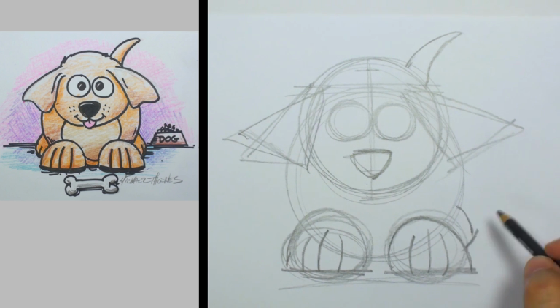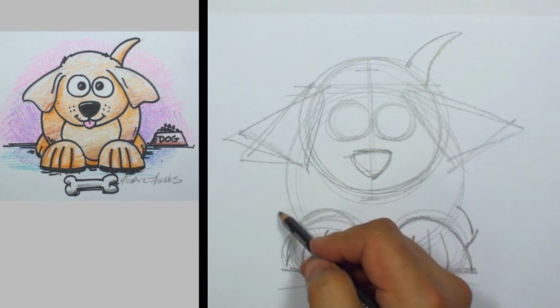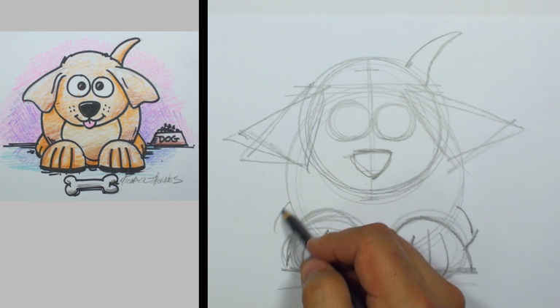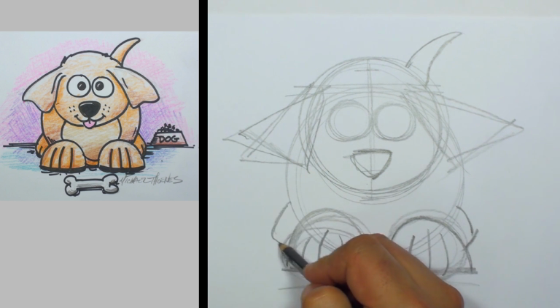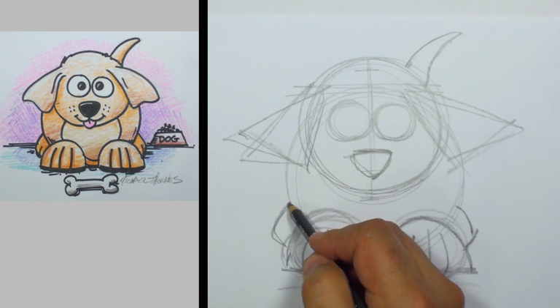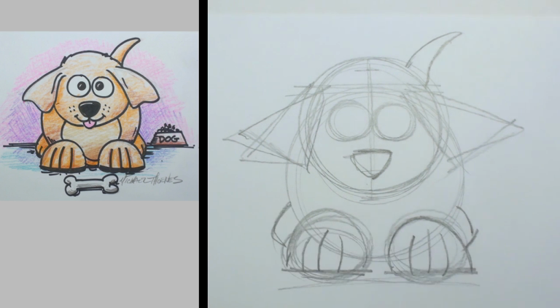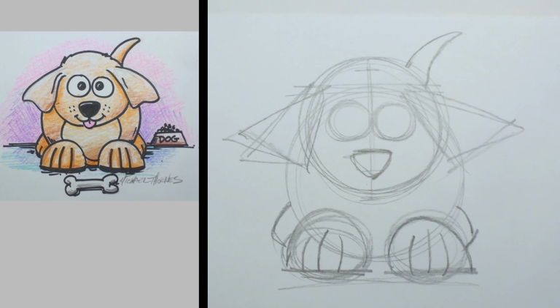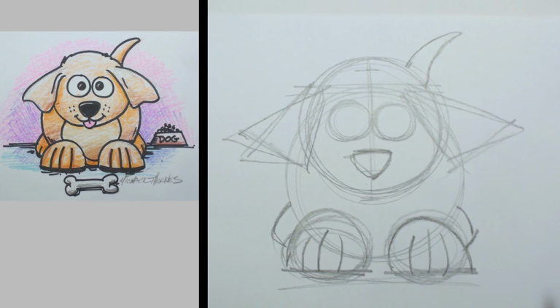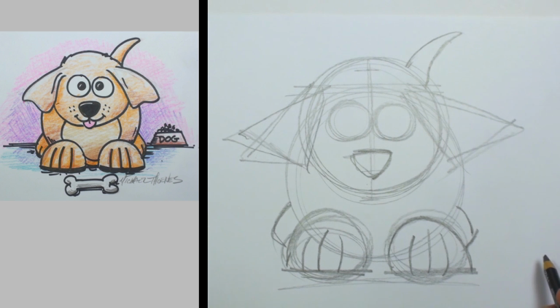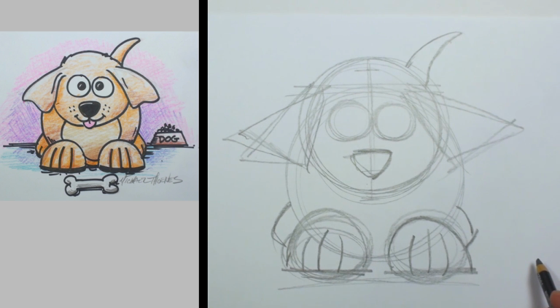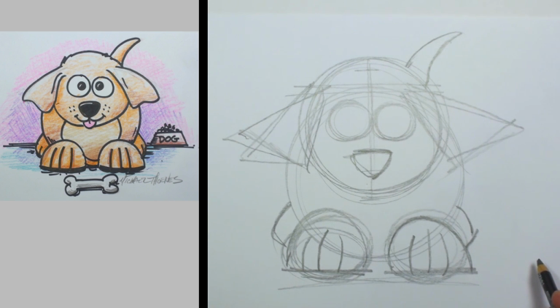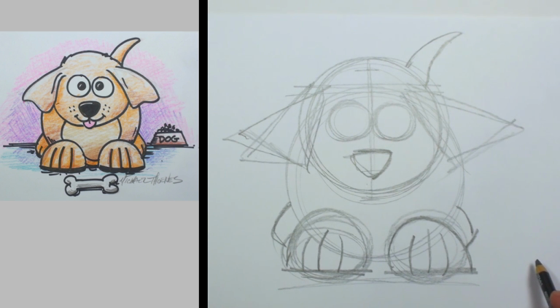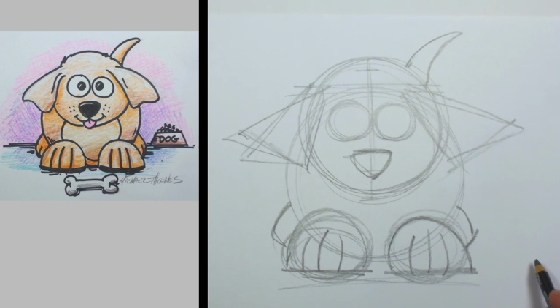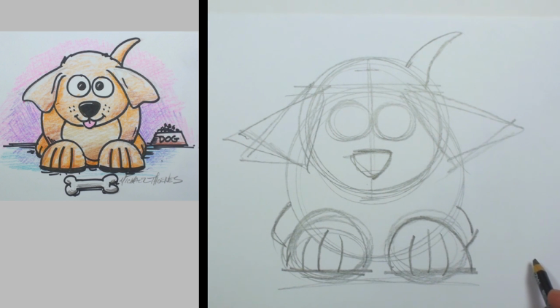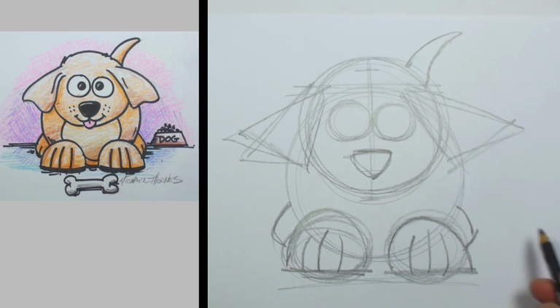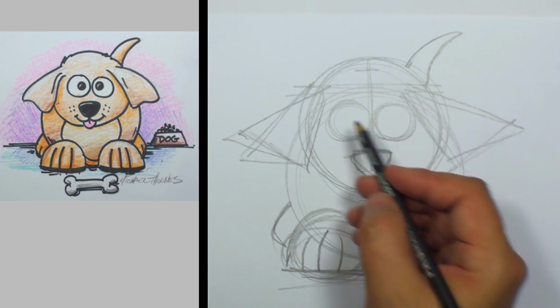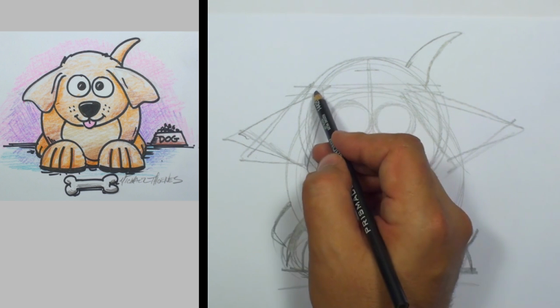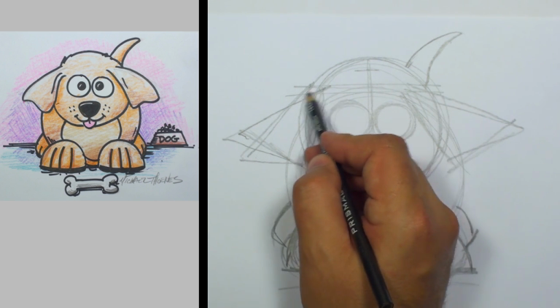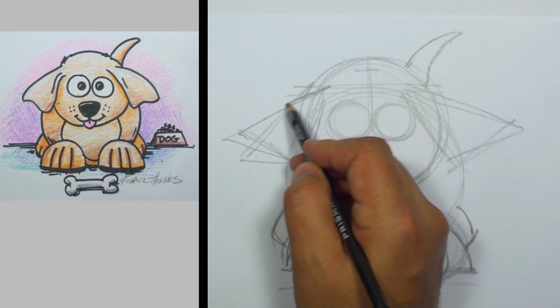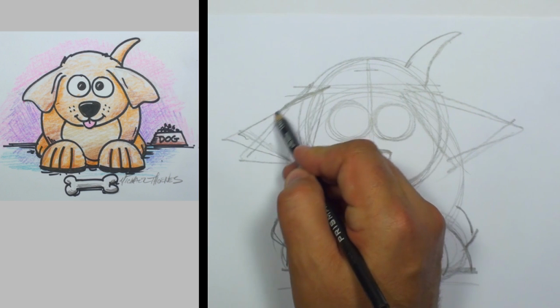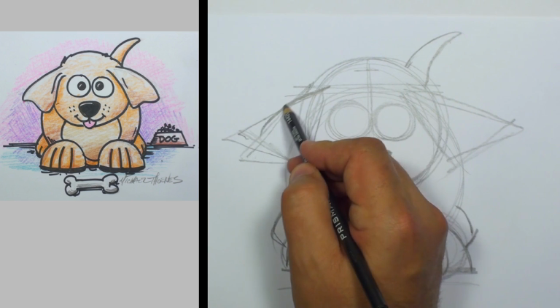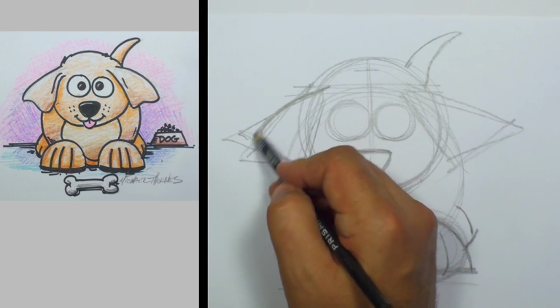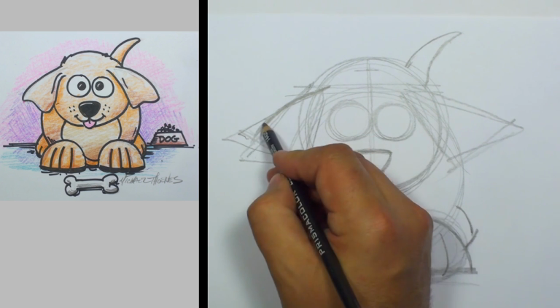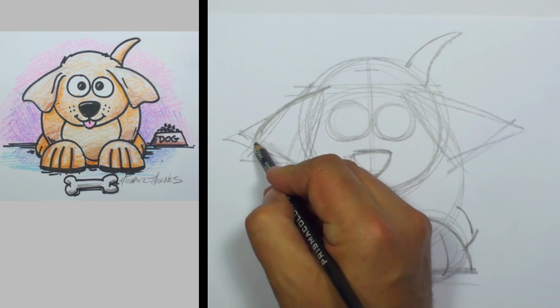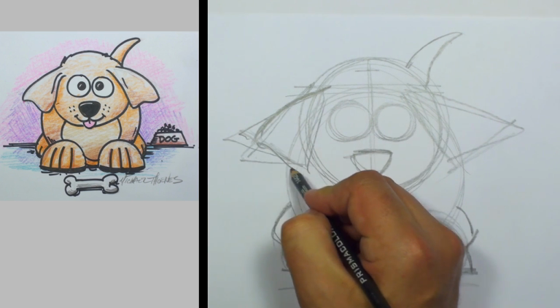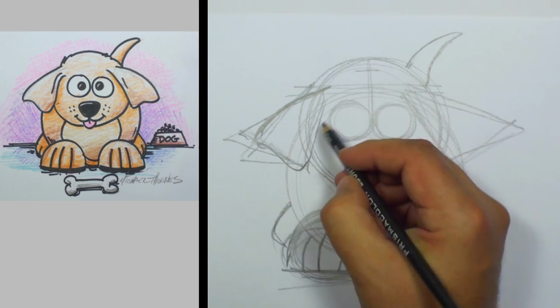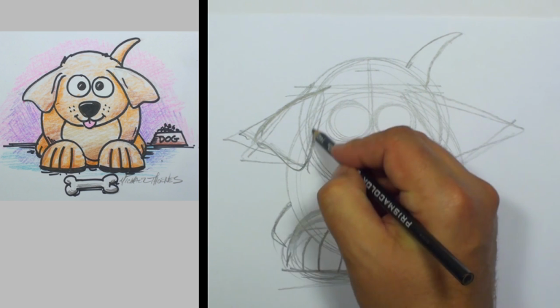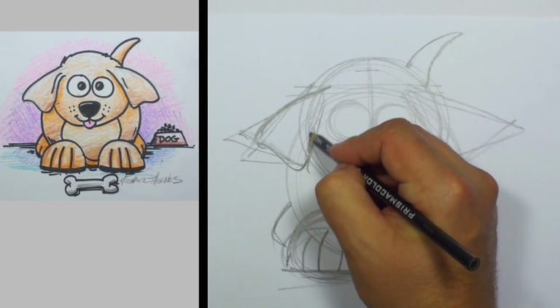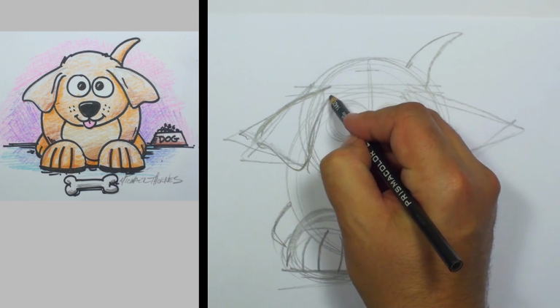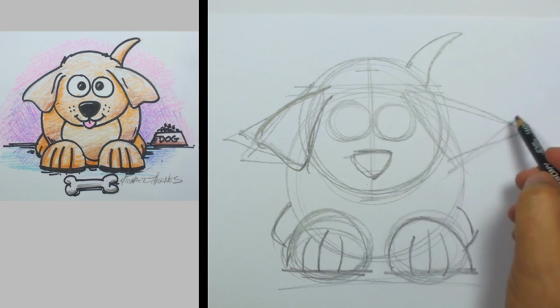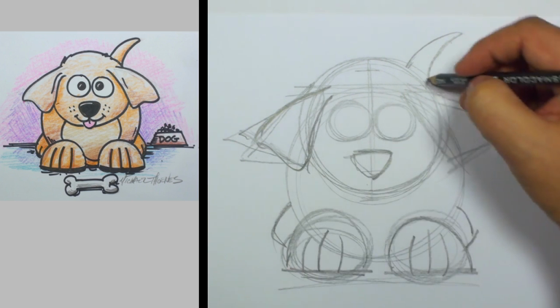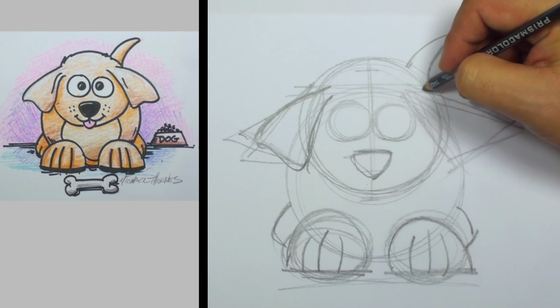Now let's go ahead and cut in some back paws. And he's coming right along. Let's refine this ear a bit — we're going to just go back around that triangle.